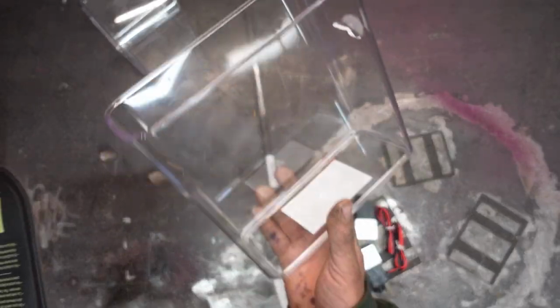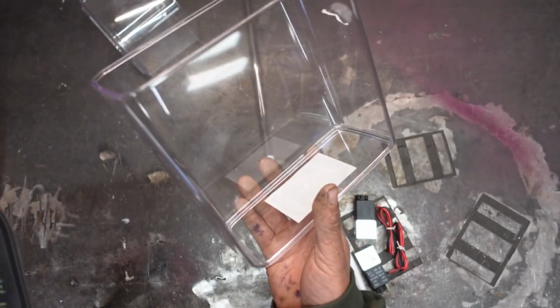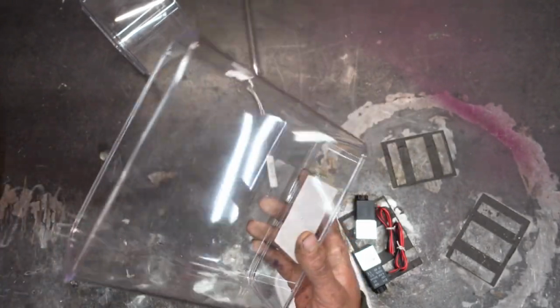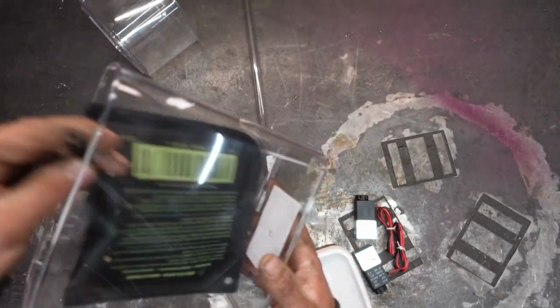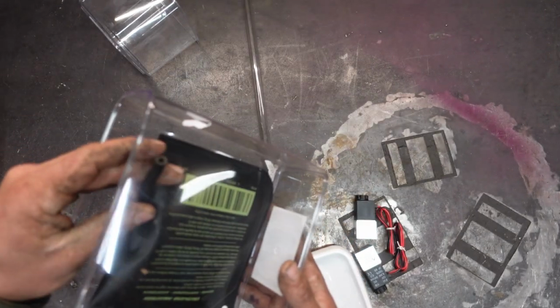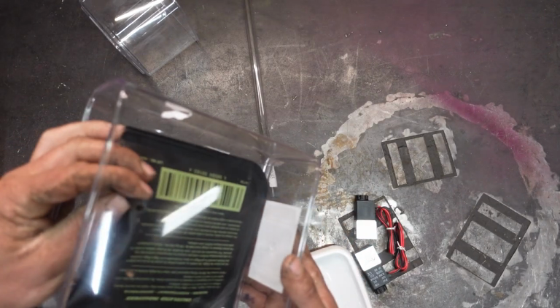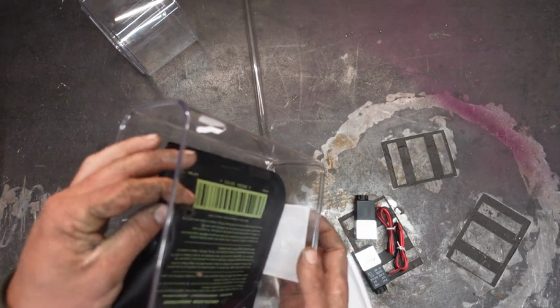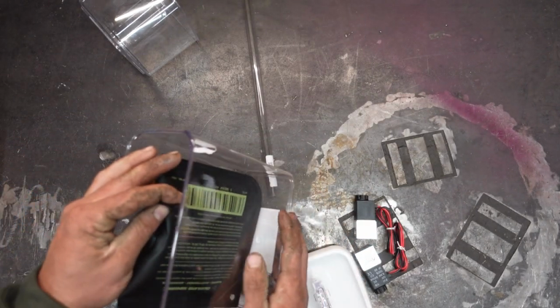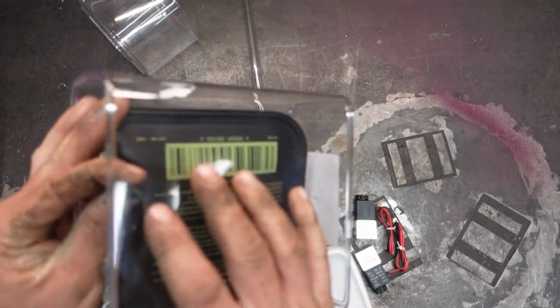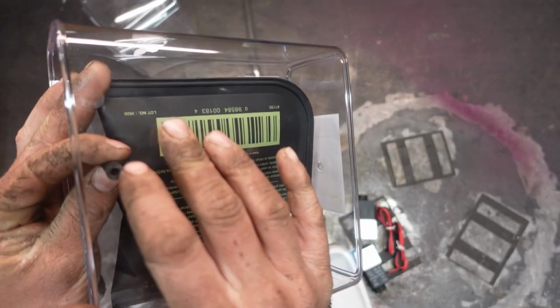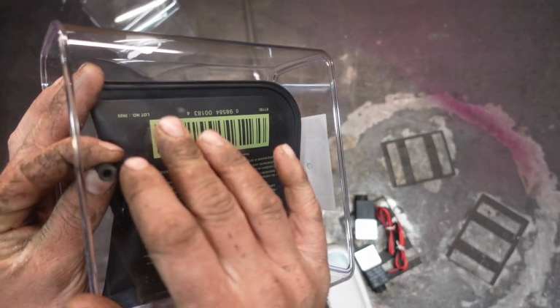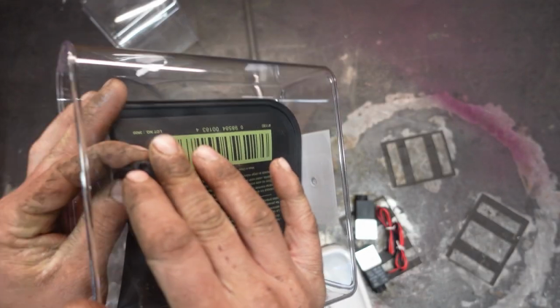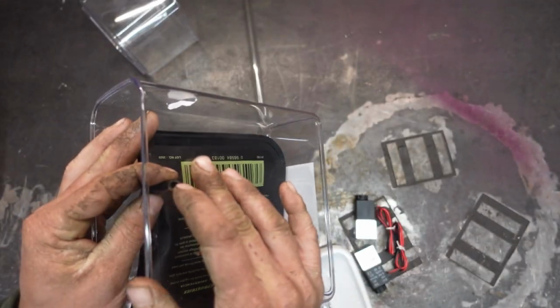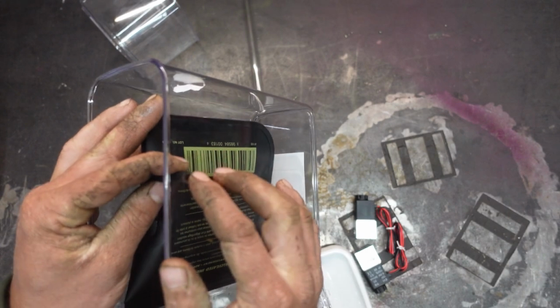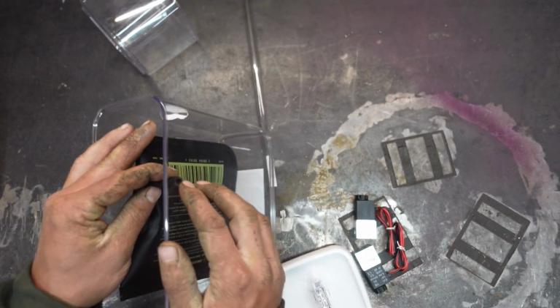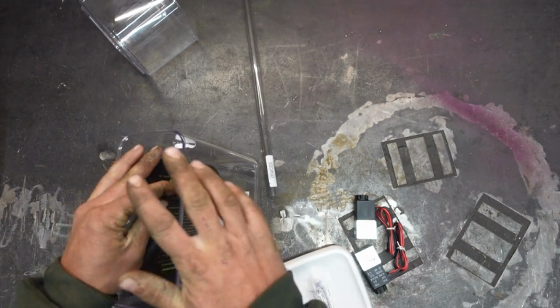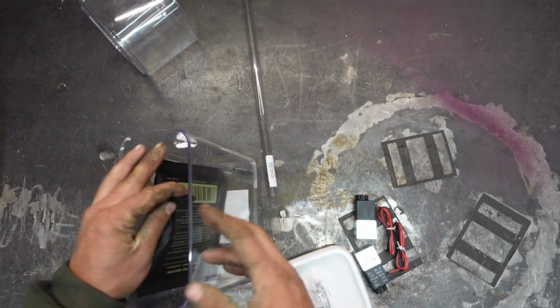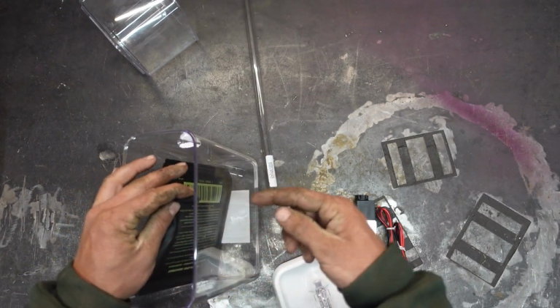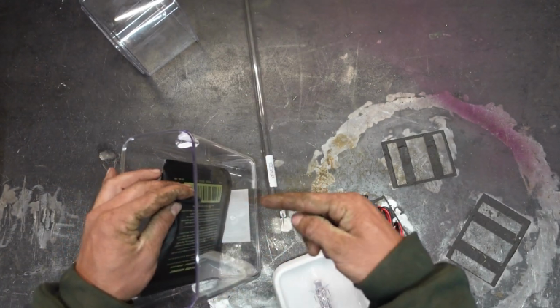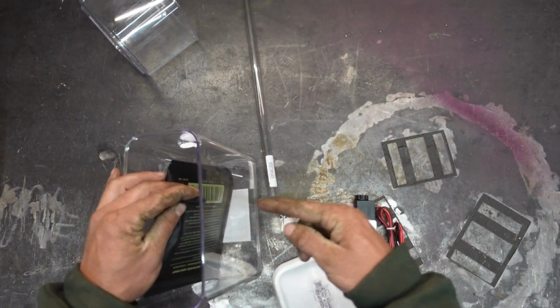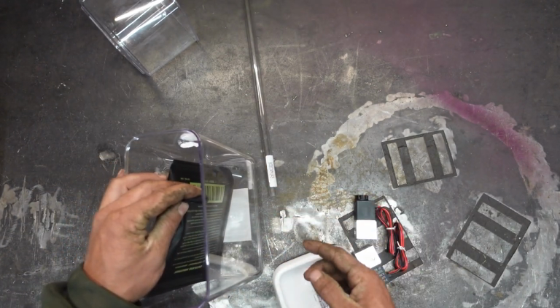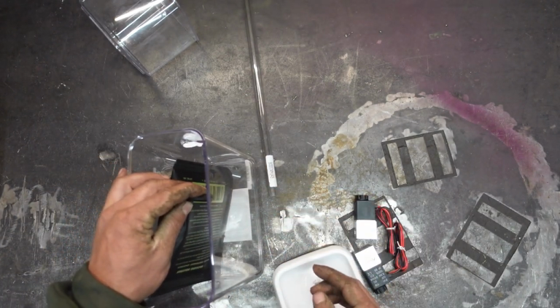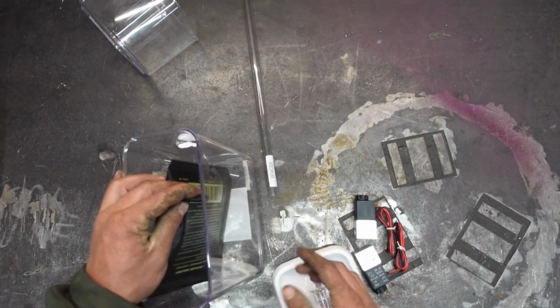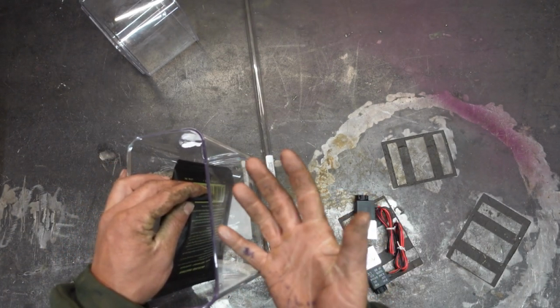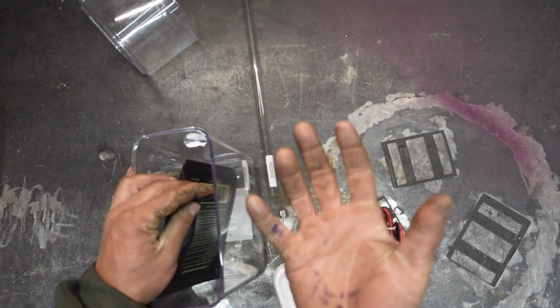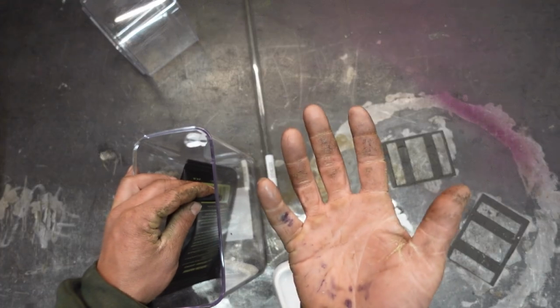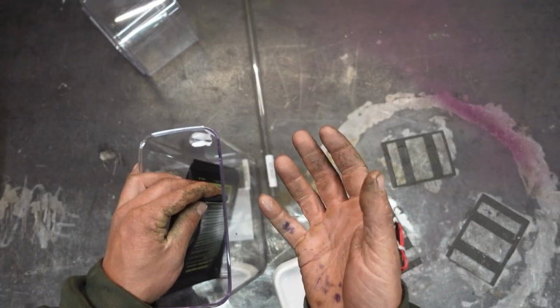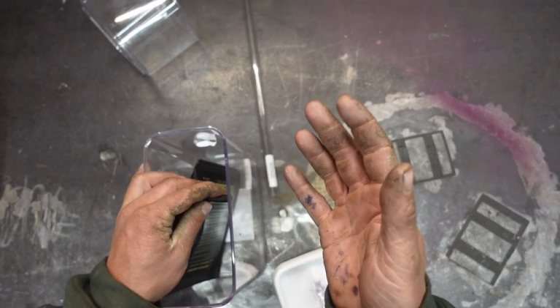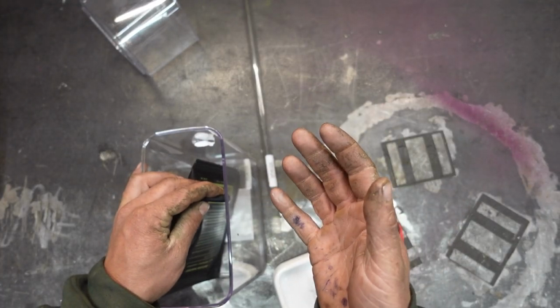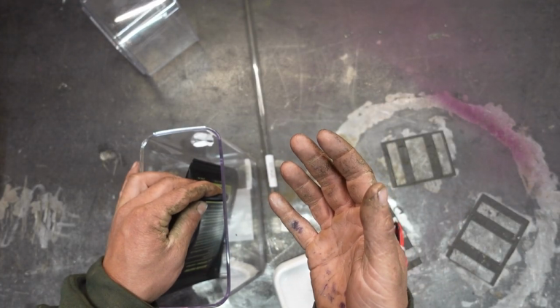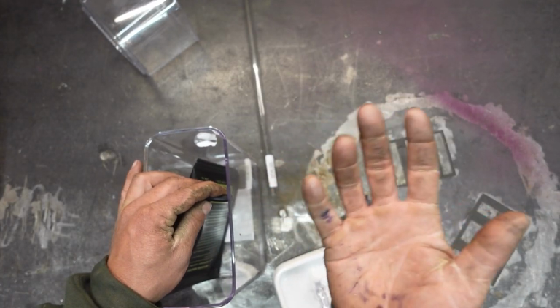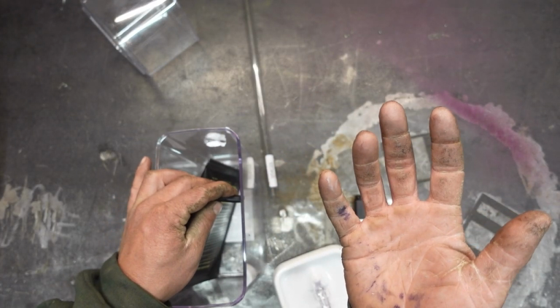We're going to take this container and epoxy a fitting in place so the air shim can be sitting on the inside, completely sealed, and we can hook our gas up to it.